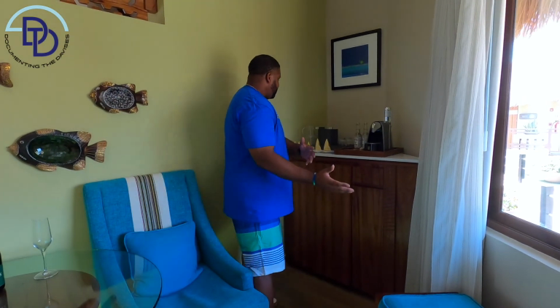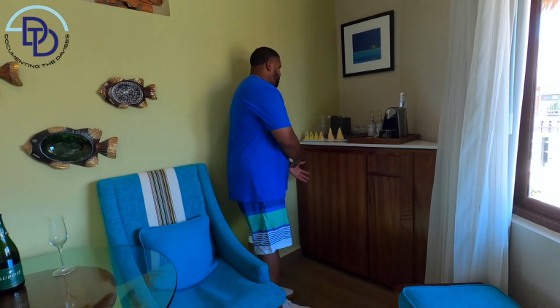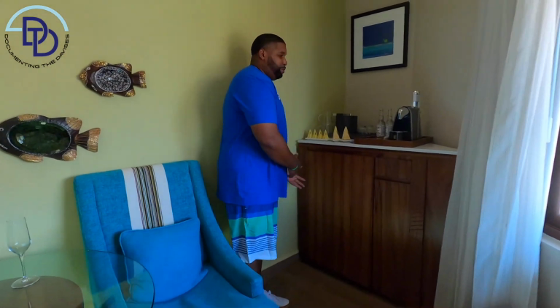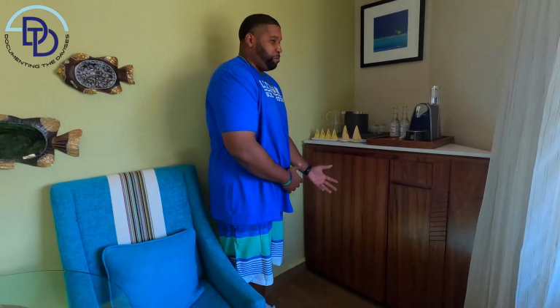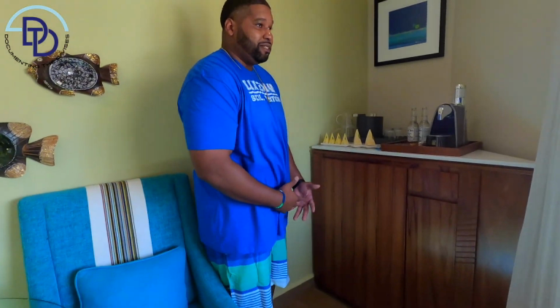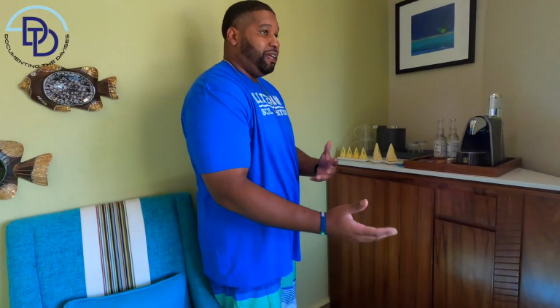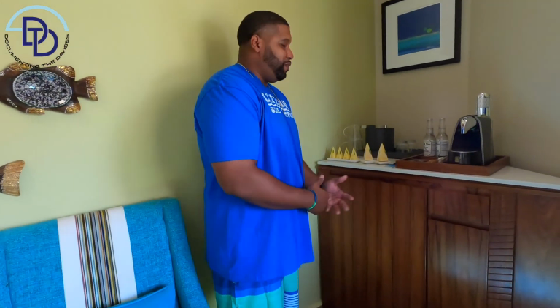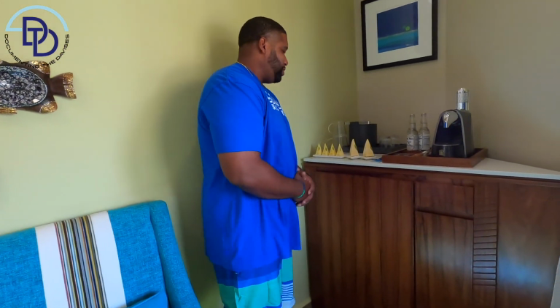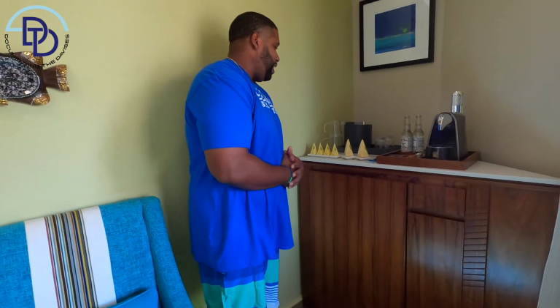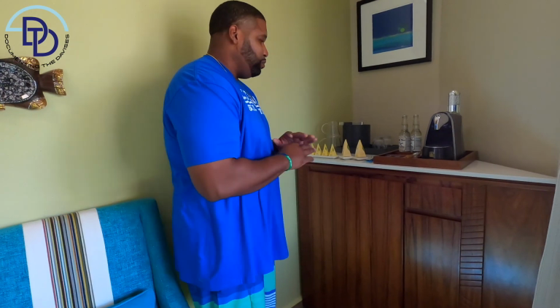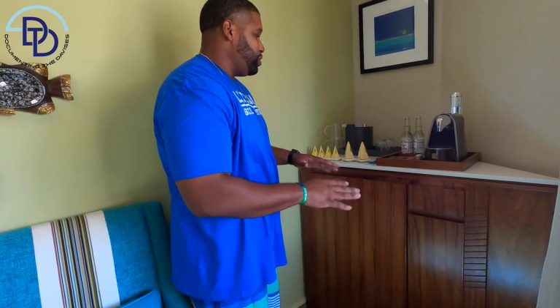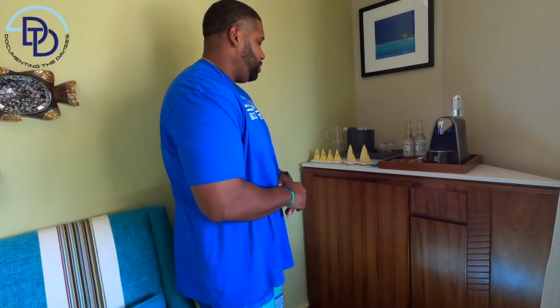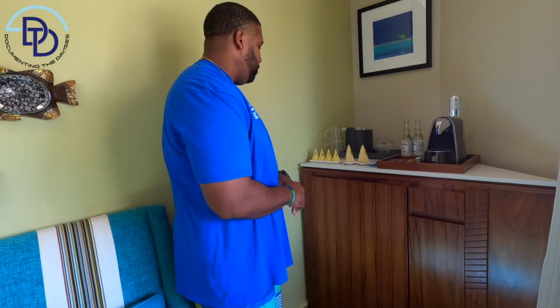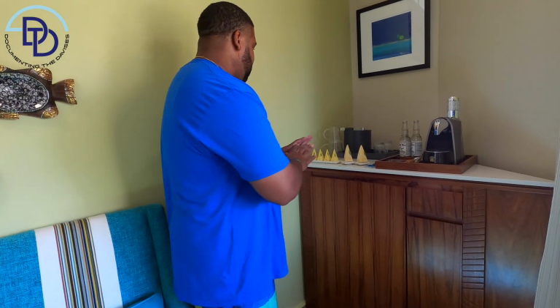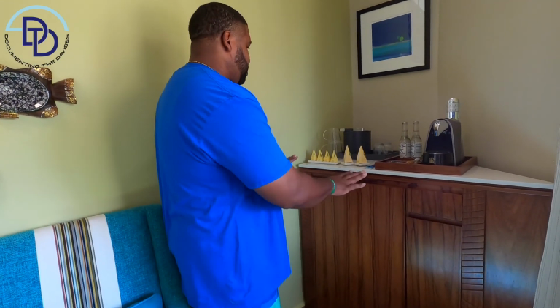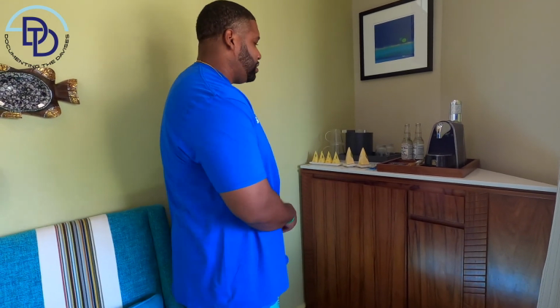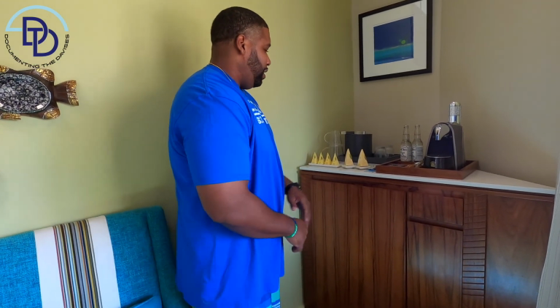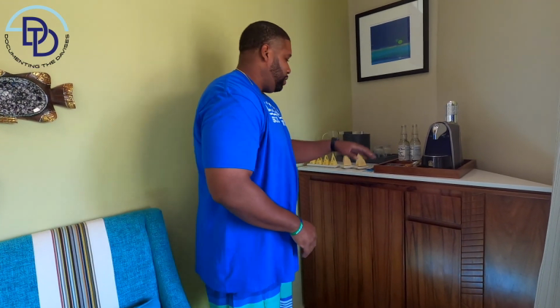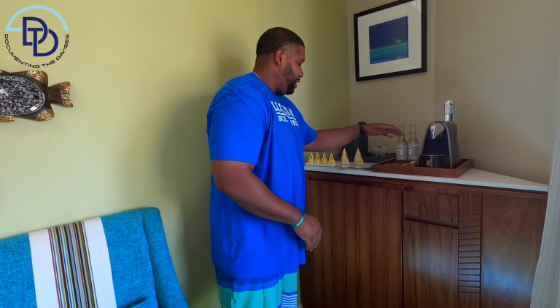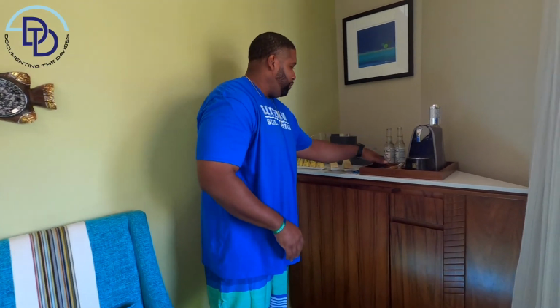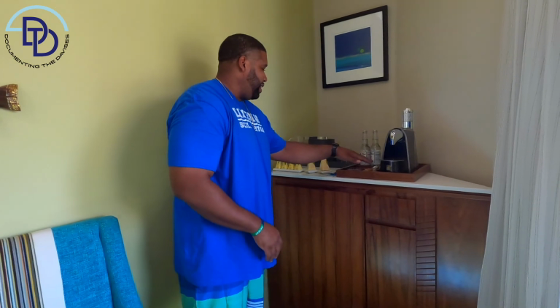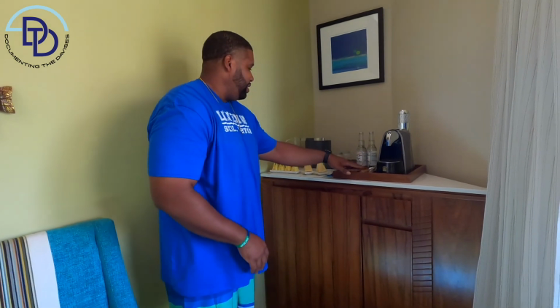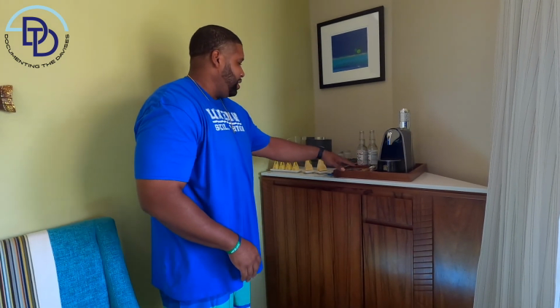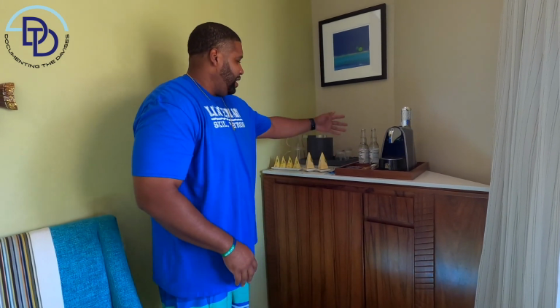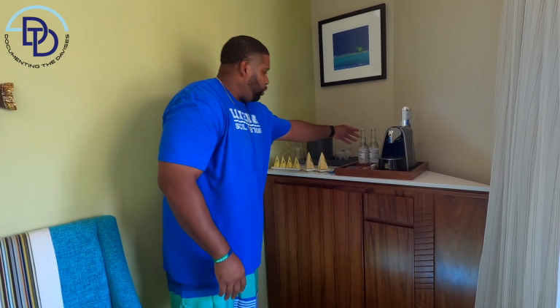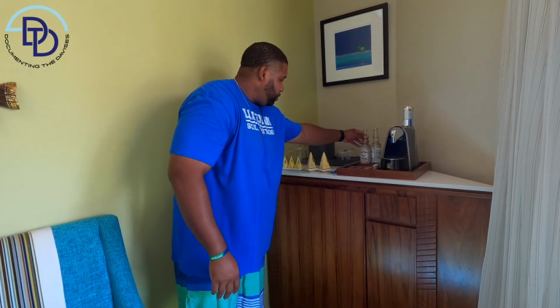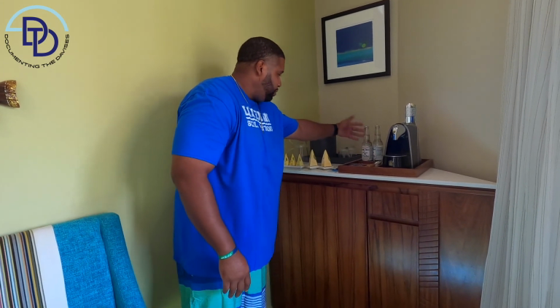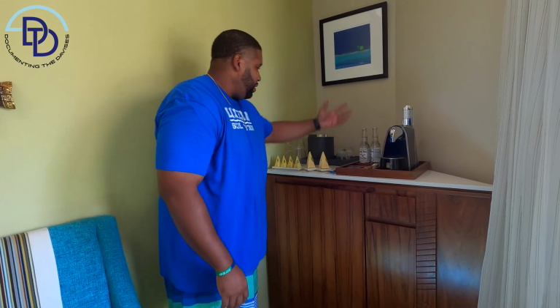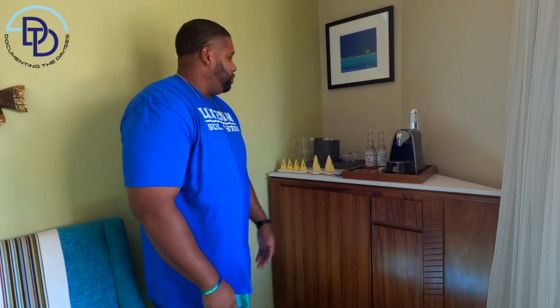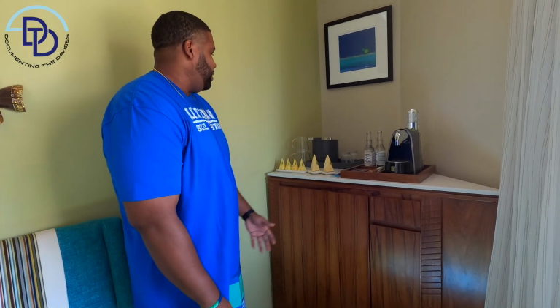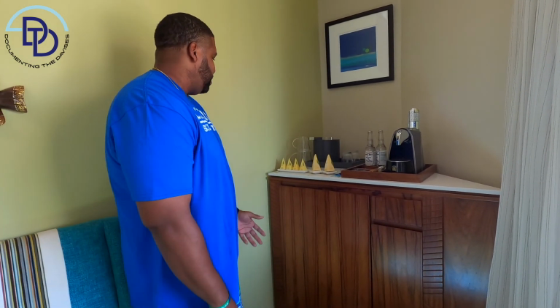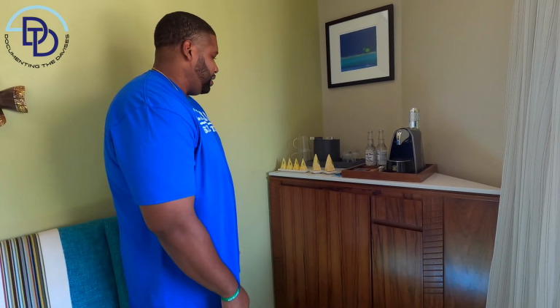Let's come over to the mini bar. Just like in our last video, Son and I don't do too much on the mini bars — we don't touch much. Up here they've got coffees, they got teas, they got aqua mineral. We haven't even opened anything like that.